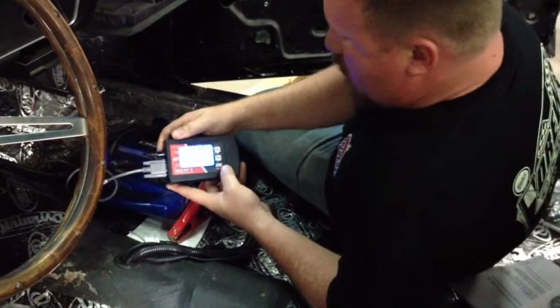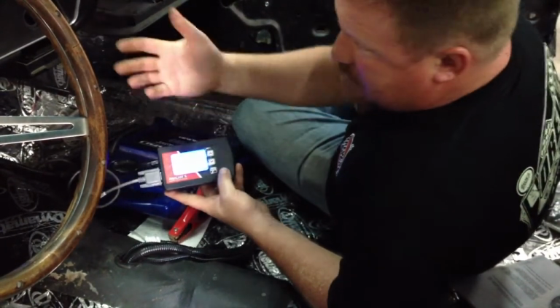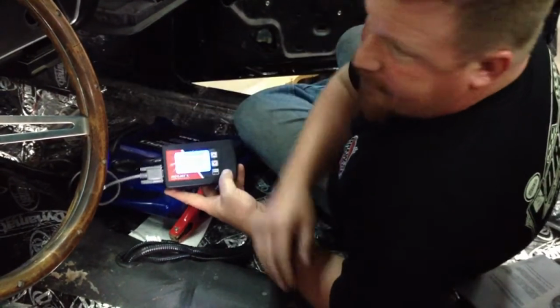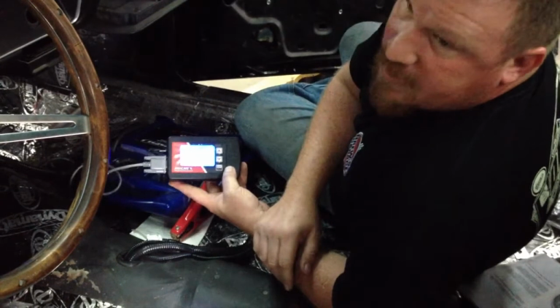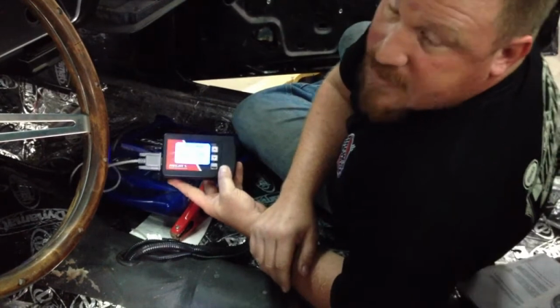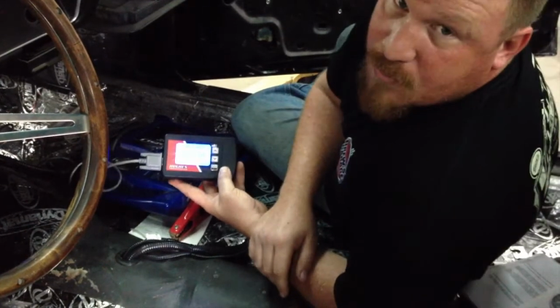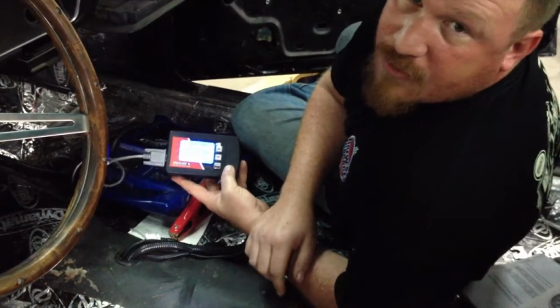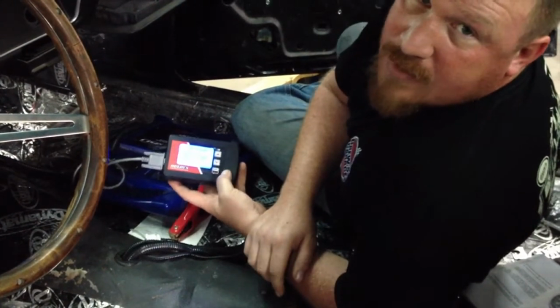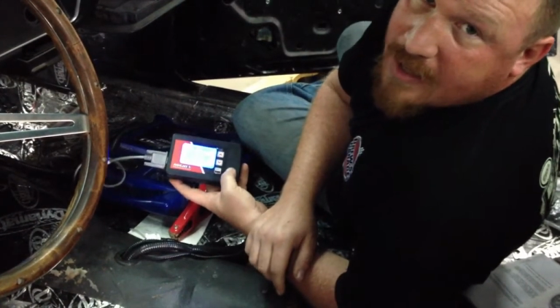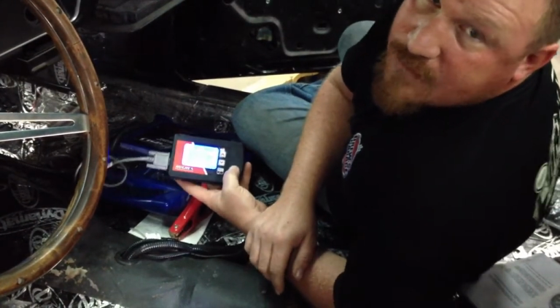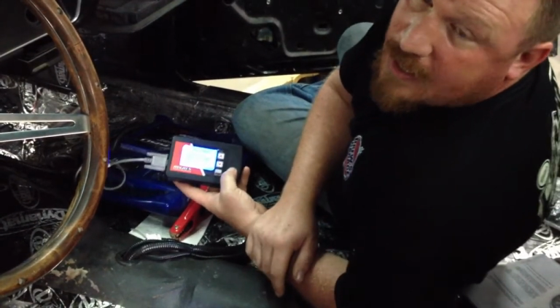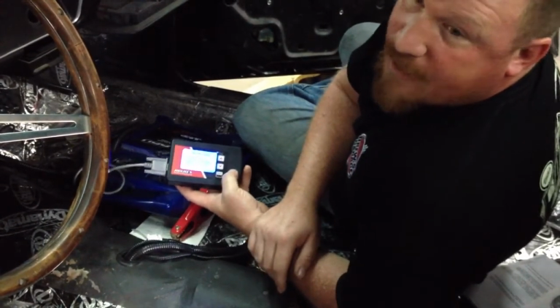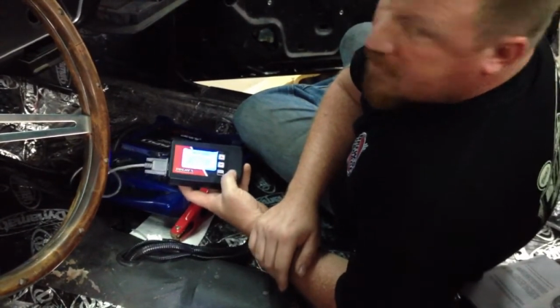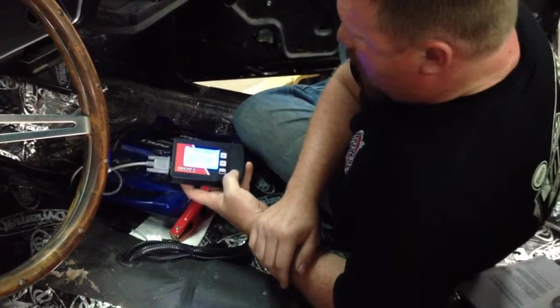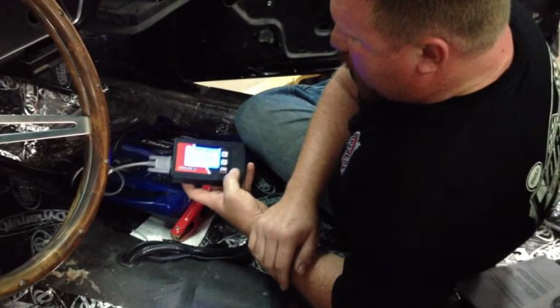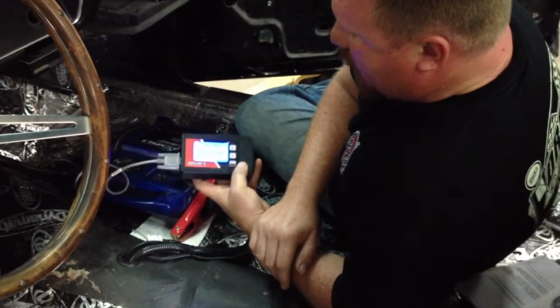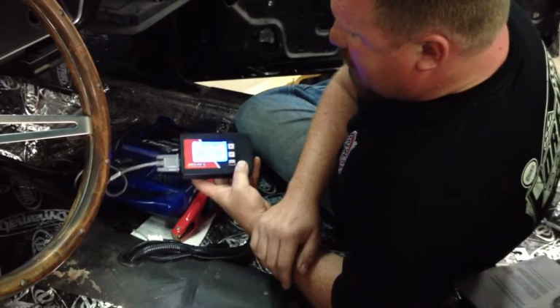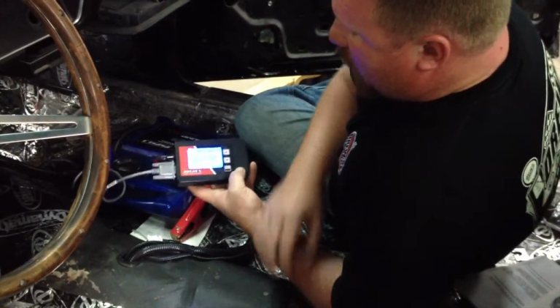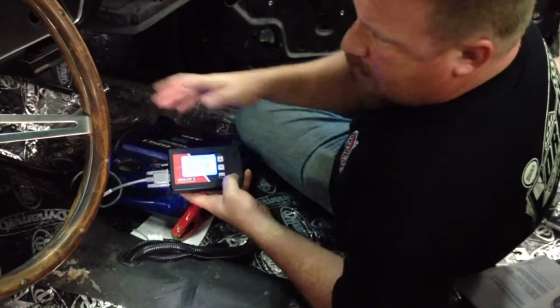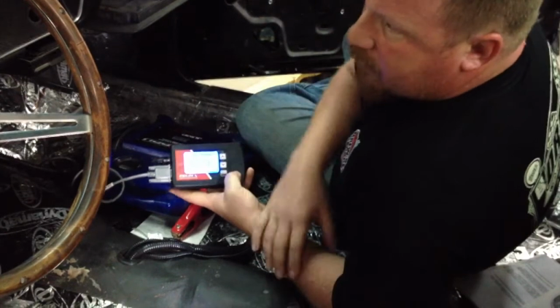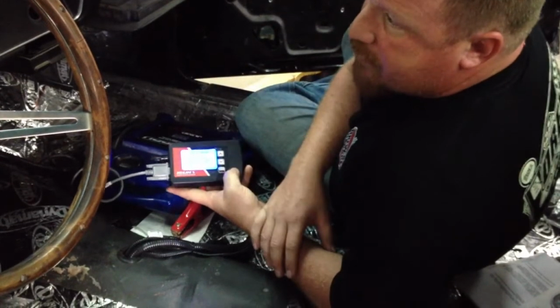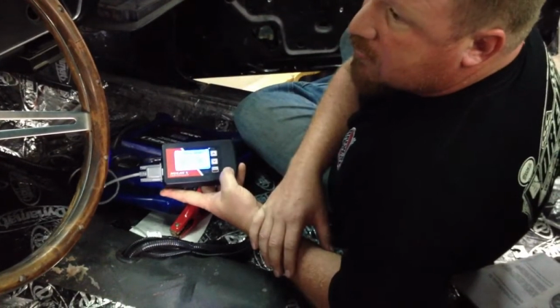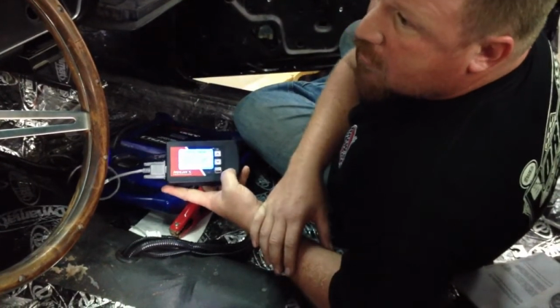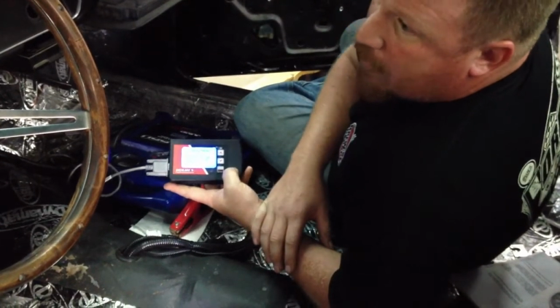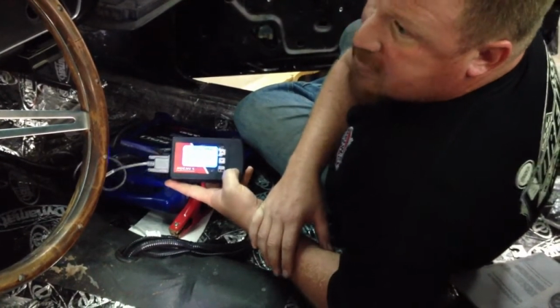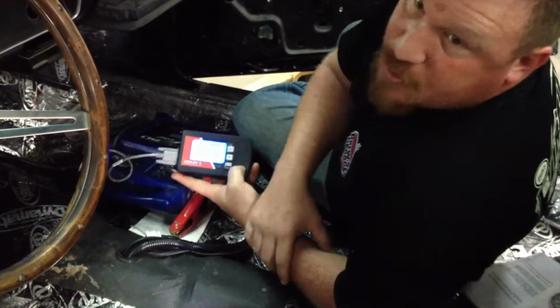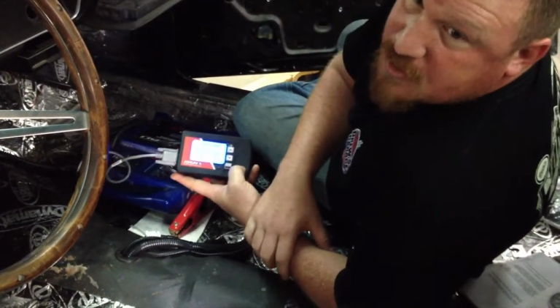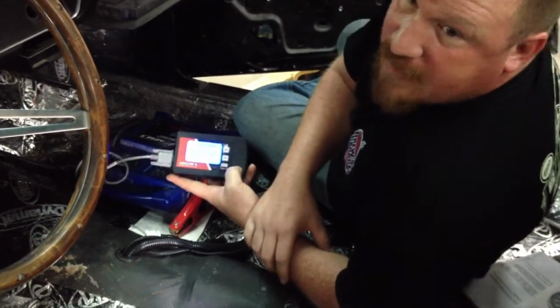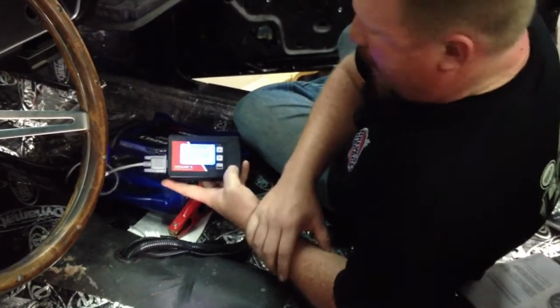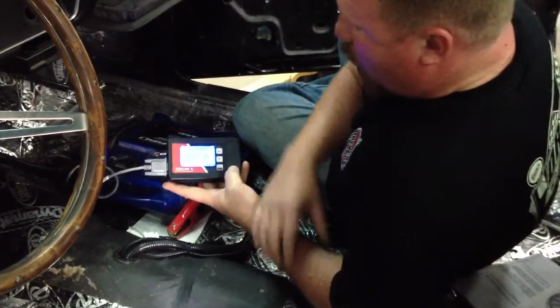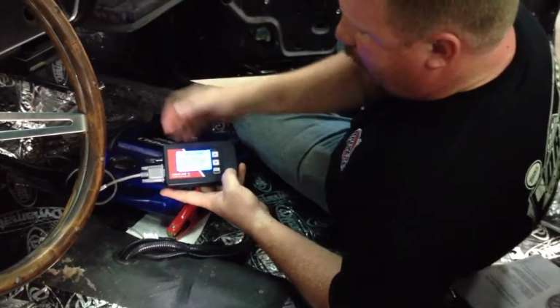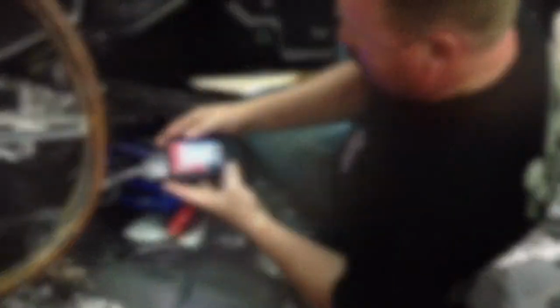Since we don't have this vehicle physically running and driving yet, I can't give you any live data feed, but it will tell you exactly what's going on with the vehicle based off the transmission feedback while you're actually driving.